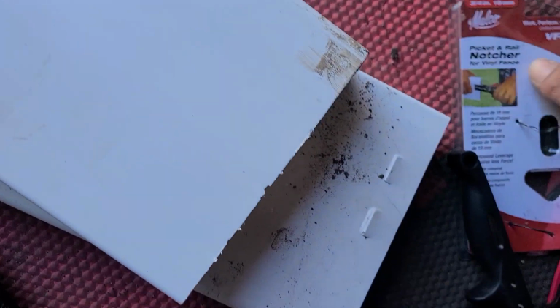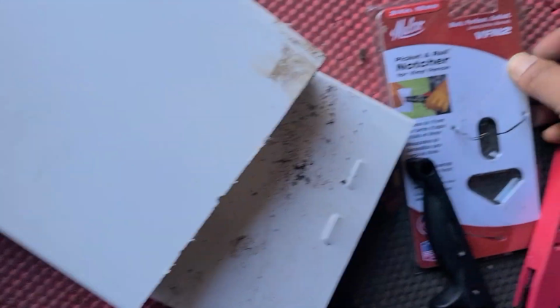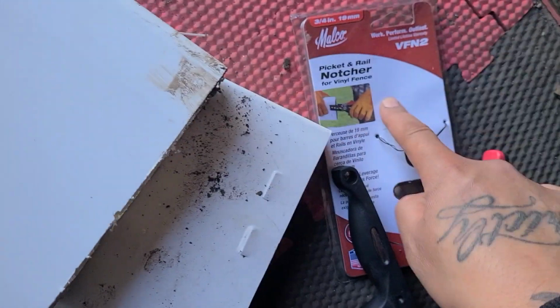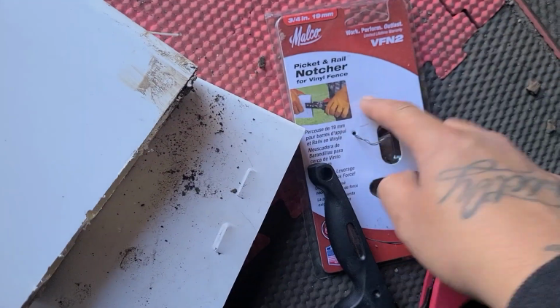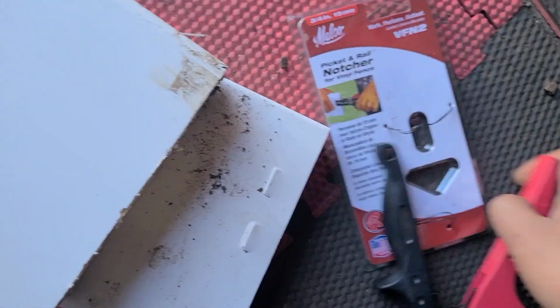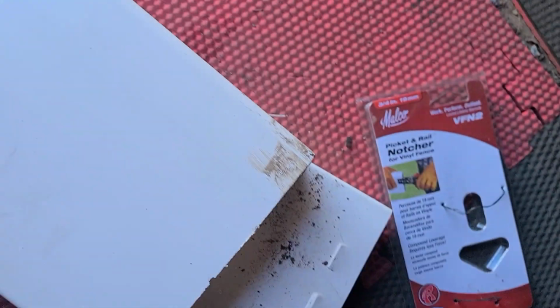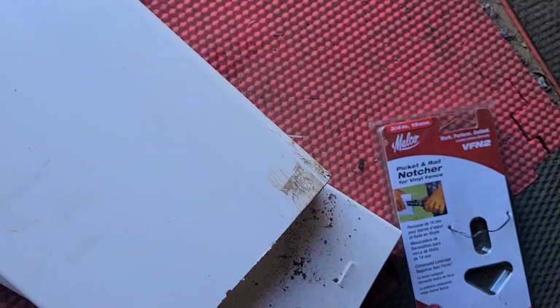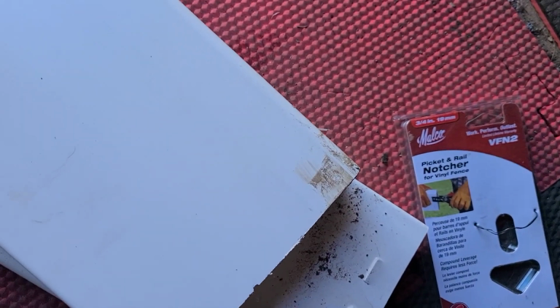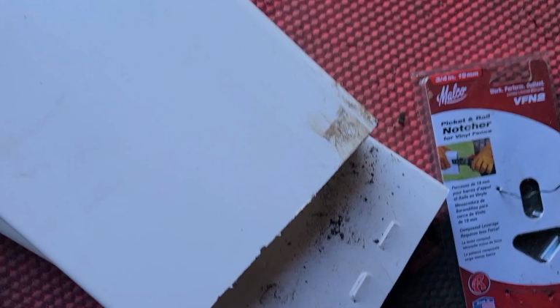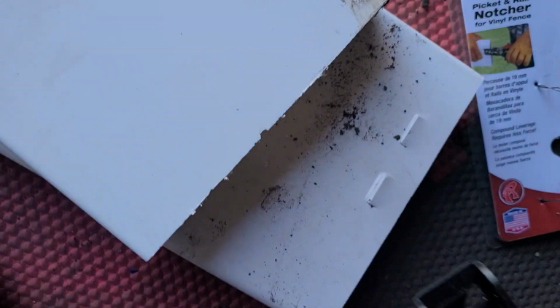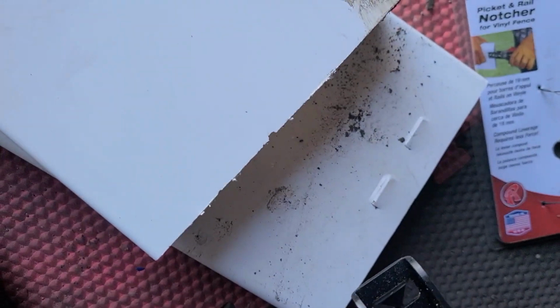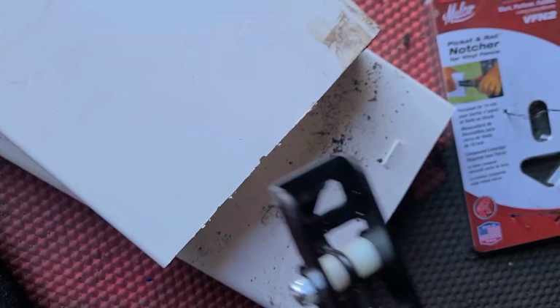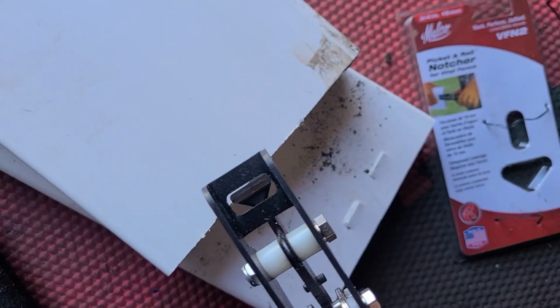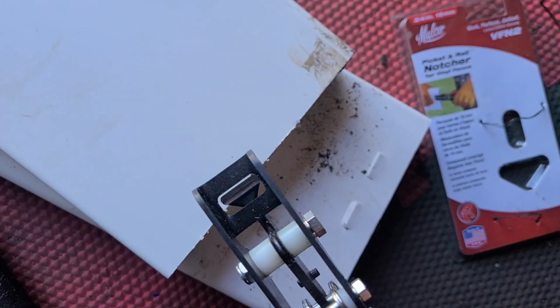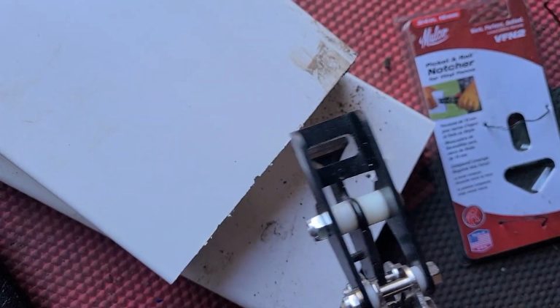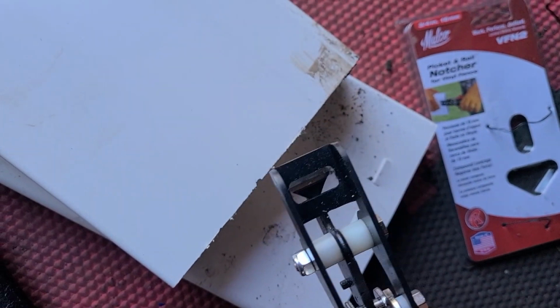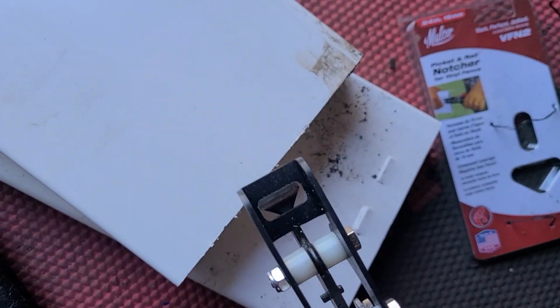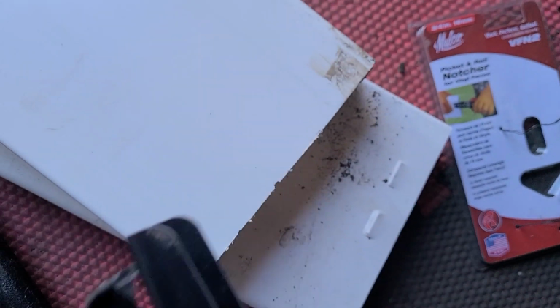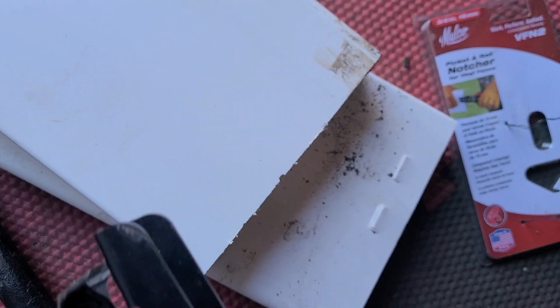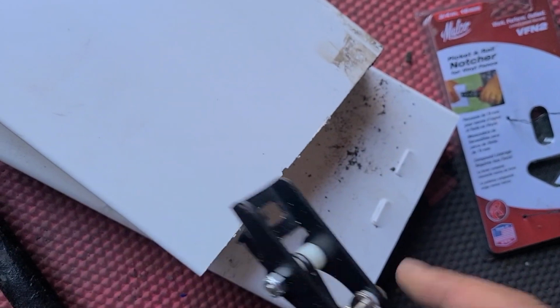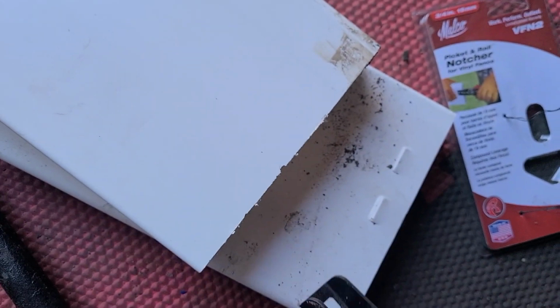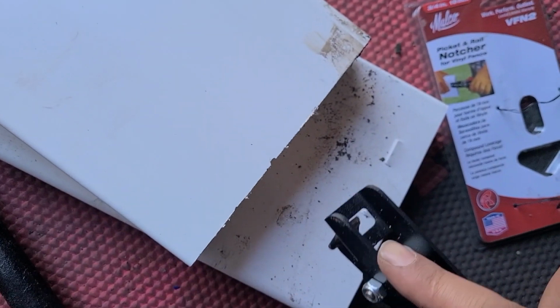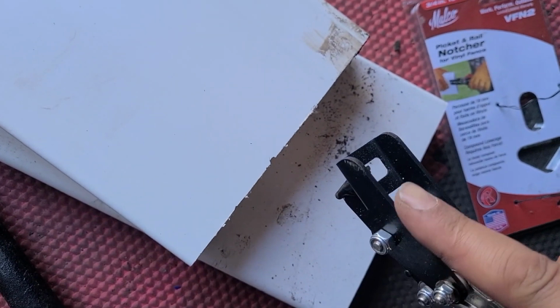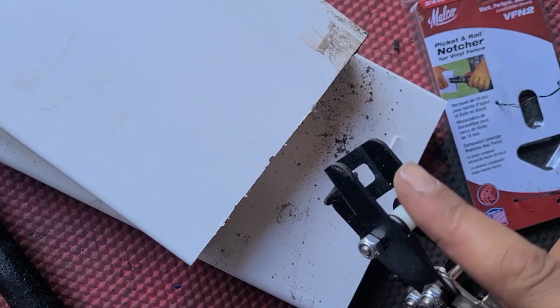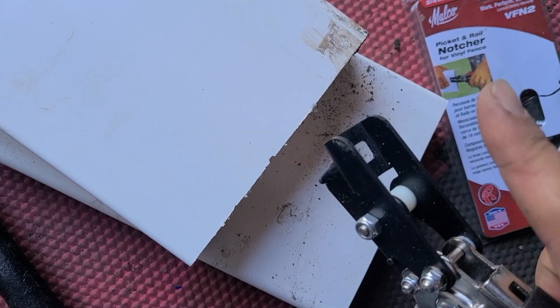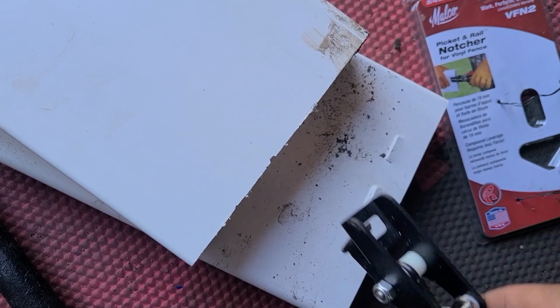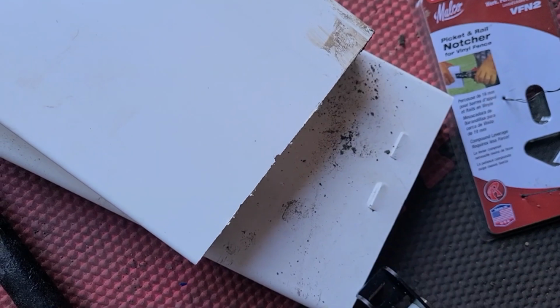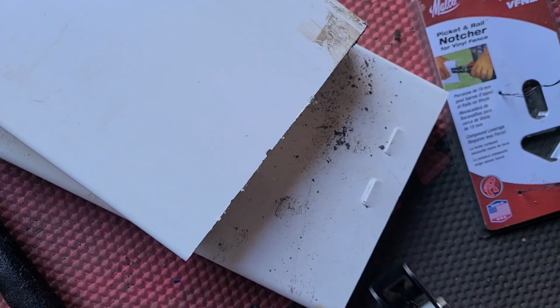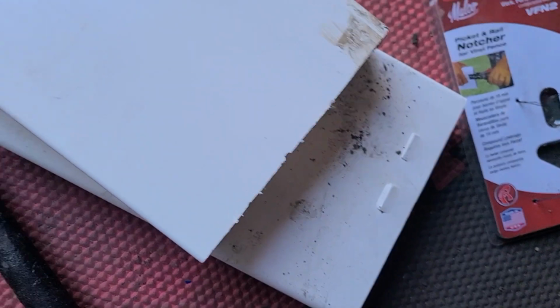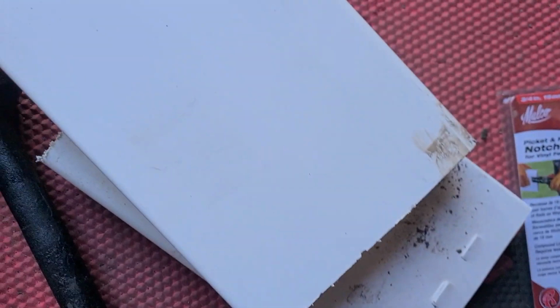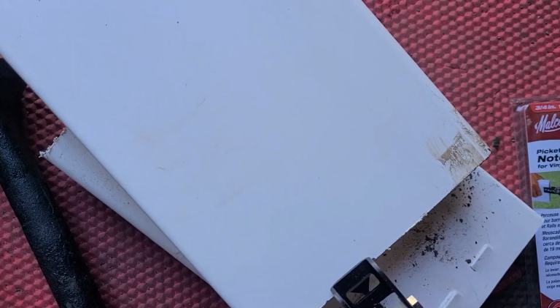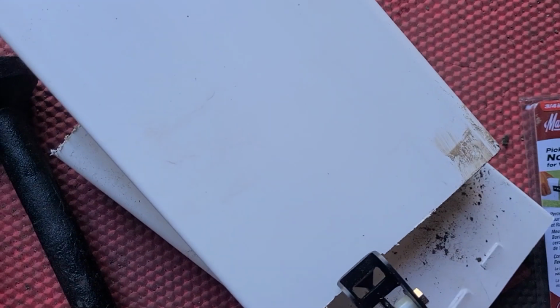That's the reason why I purchased this. I'm gonna demonstrate how to use it. So this side right here is facing up, so that's where we're gonna push the hole up. Here we go.